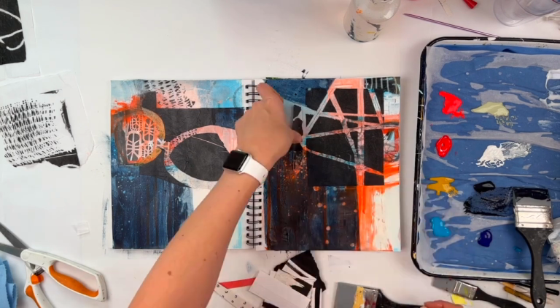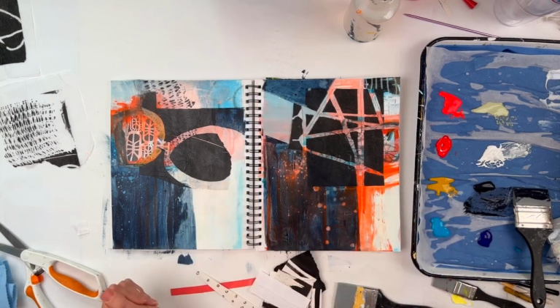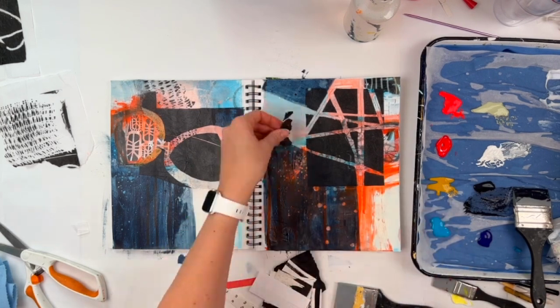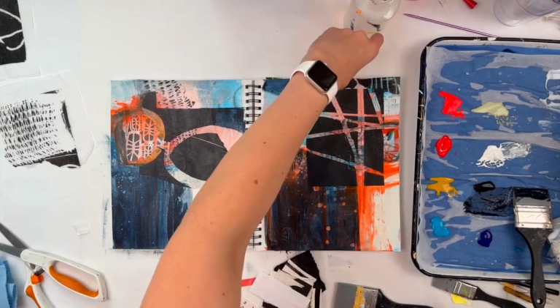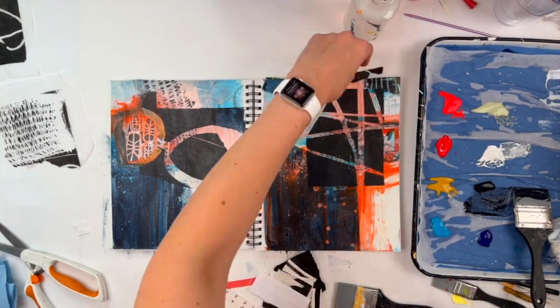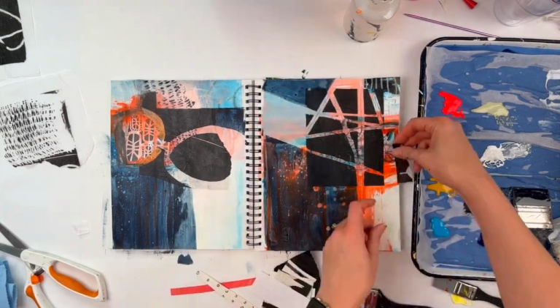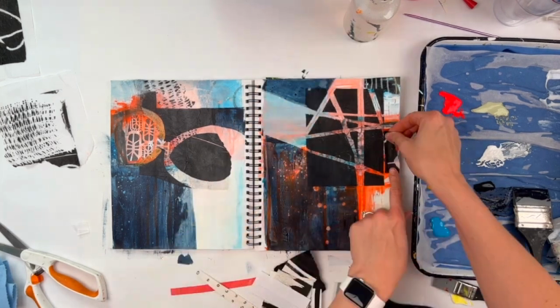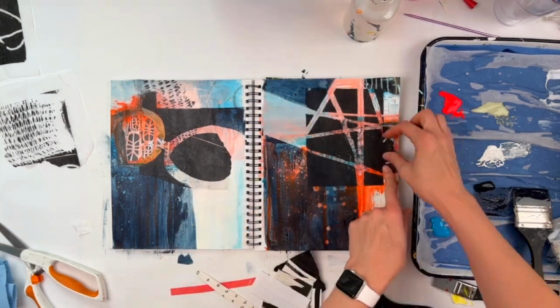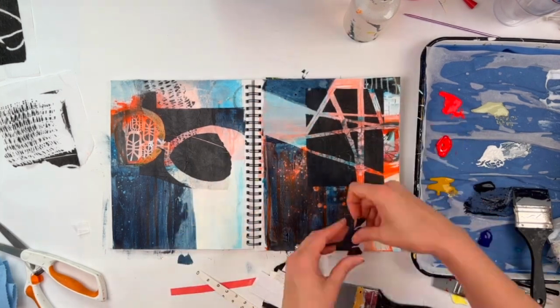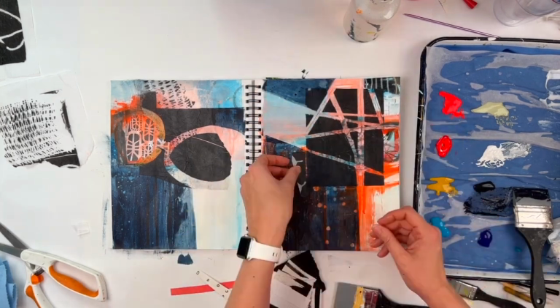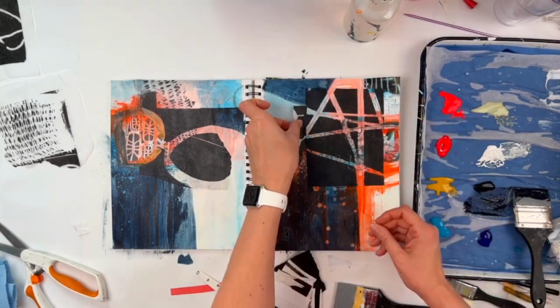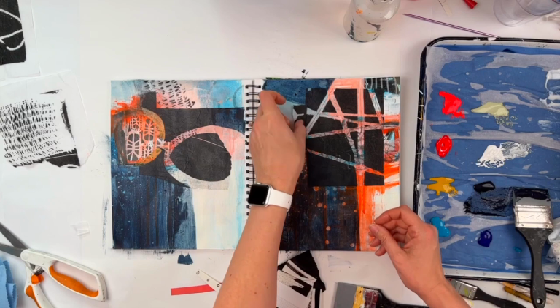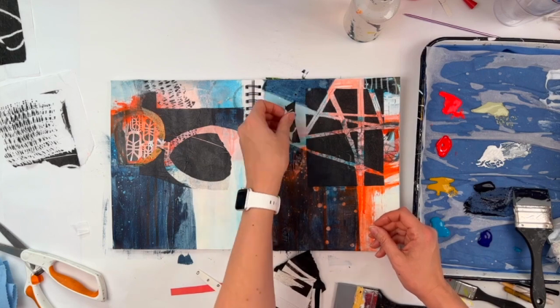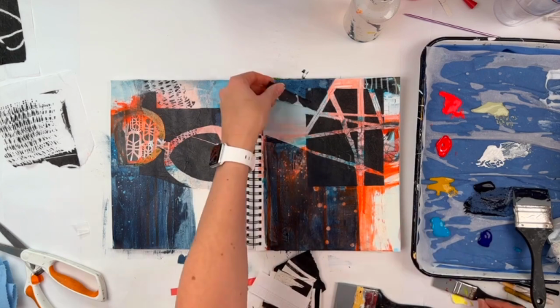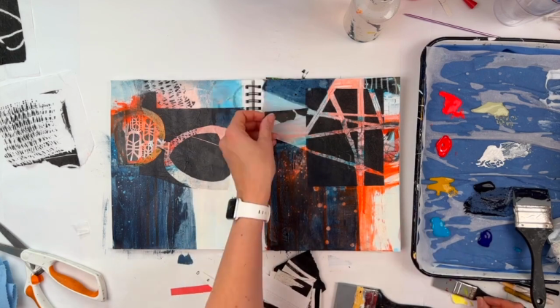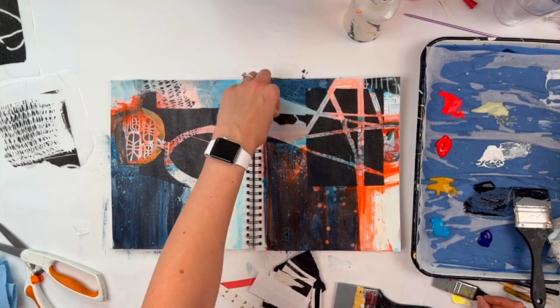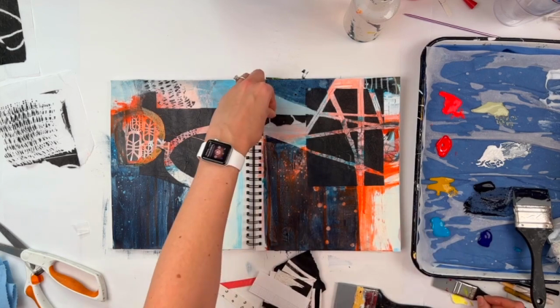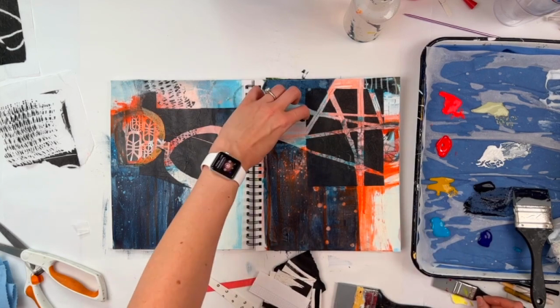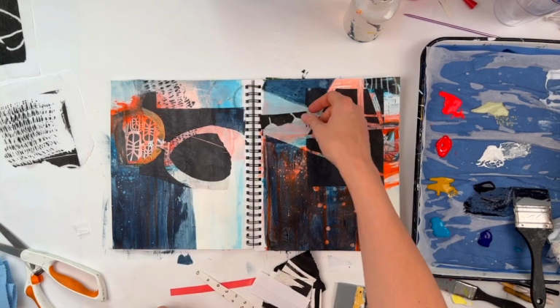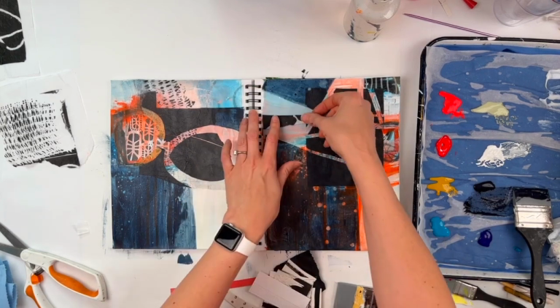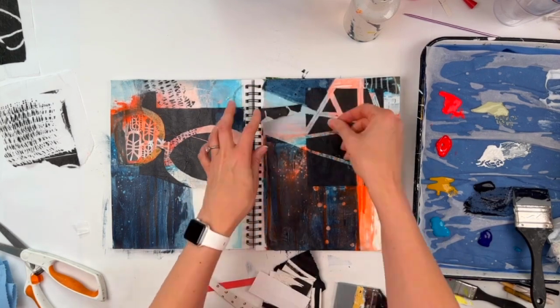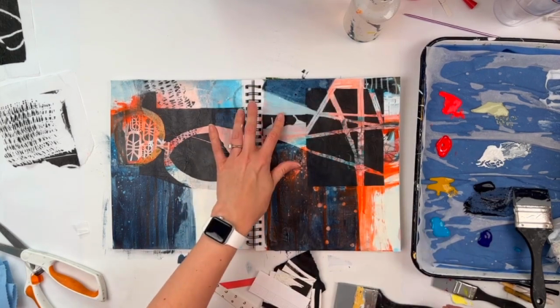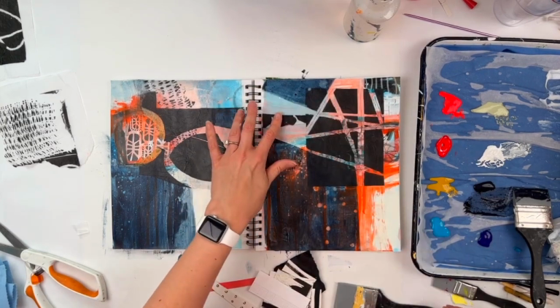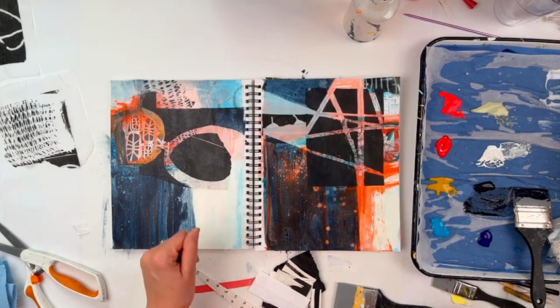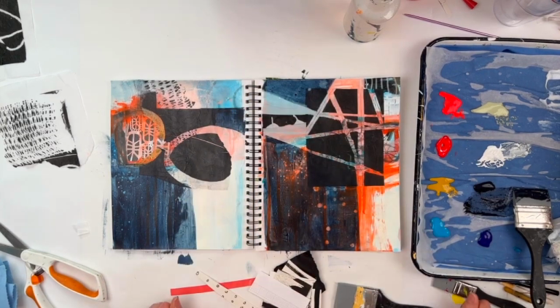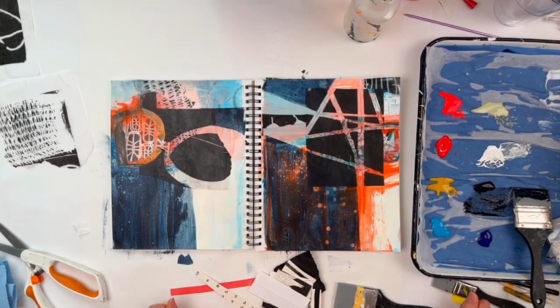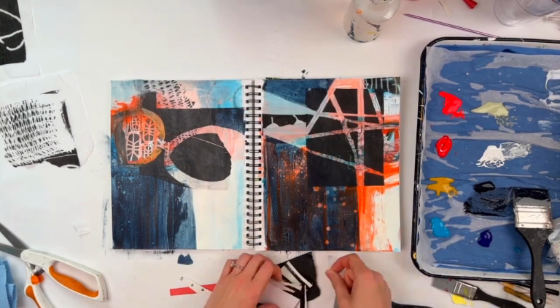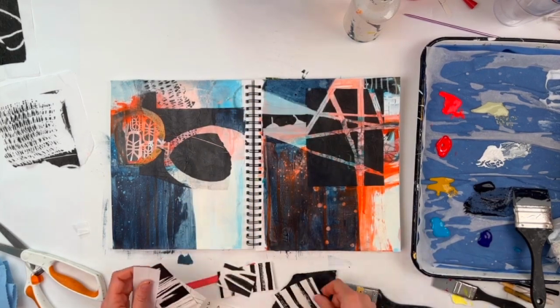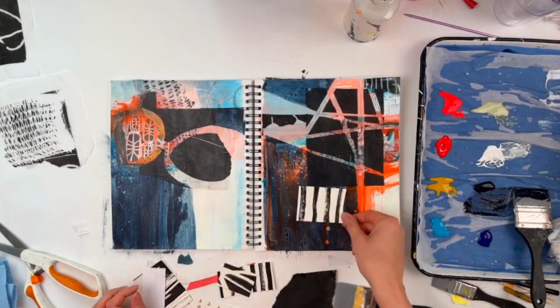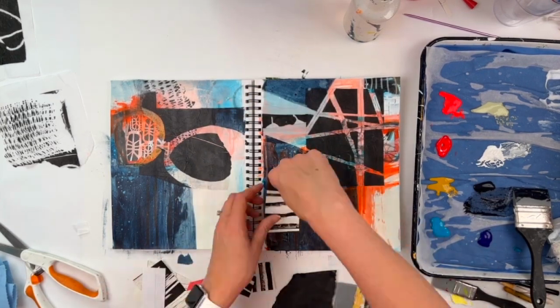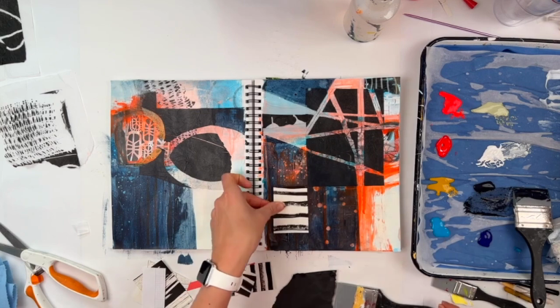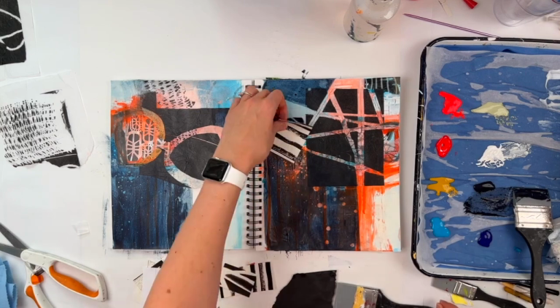I think it's entertaining — if you look at the palette that I'm using, you can see how many colors I didn't use. I didn't use so many.